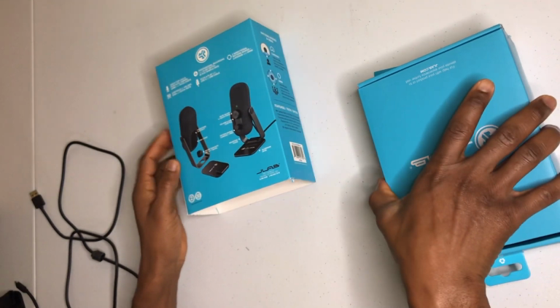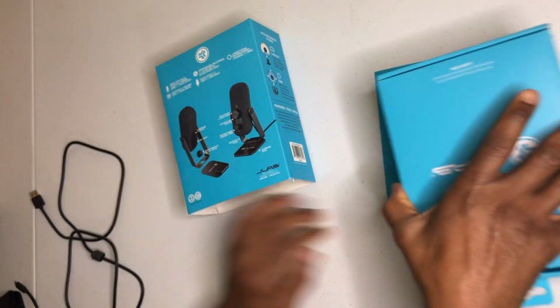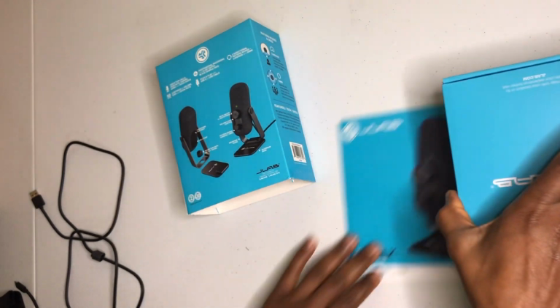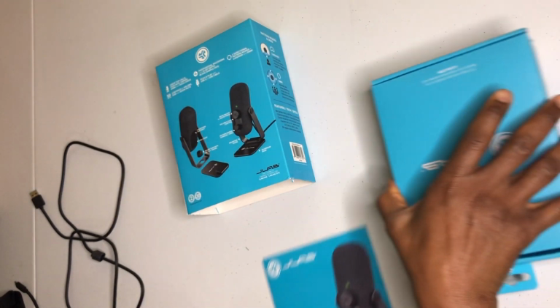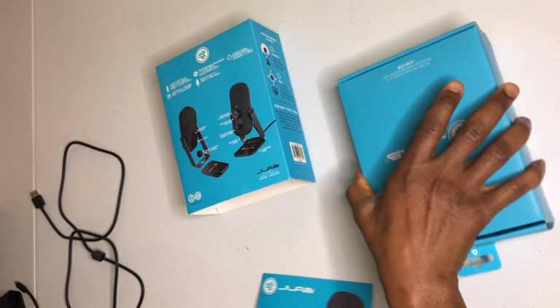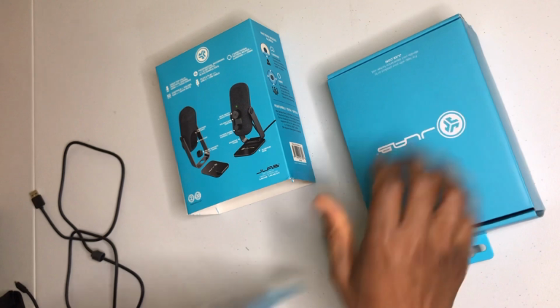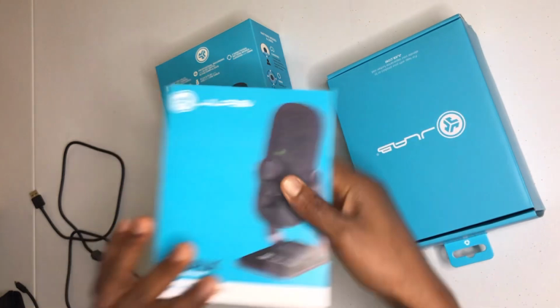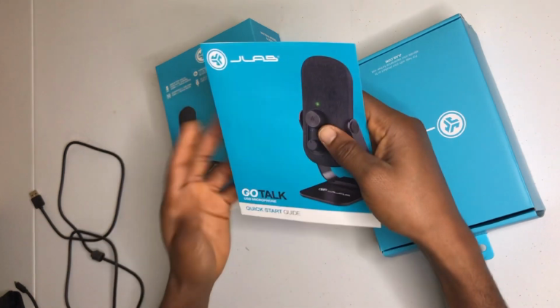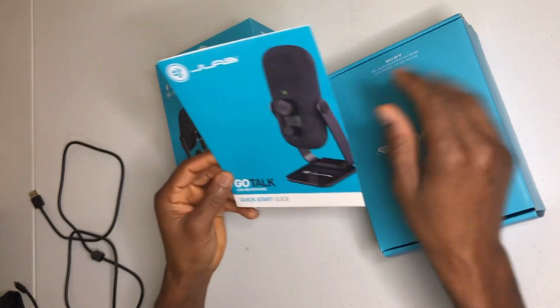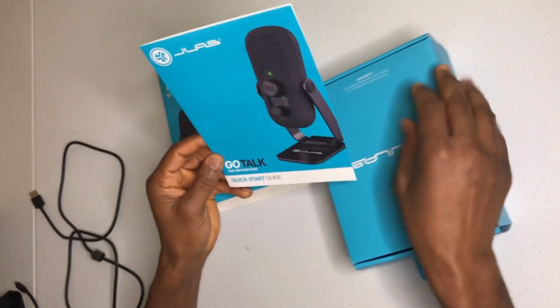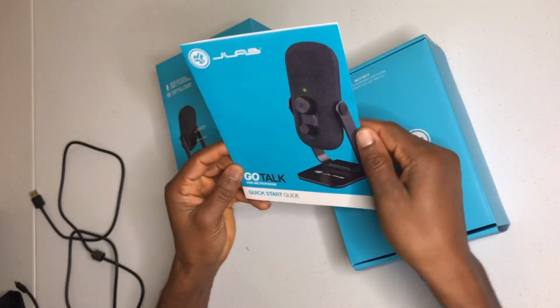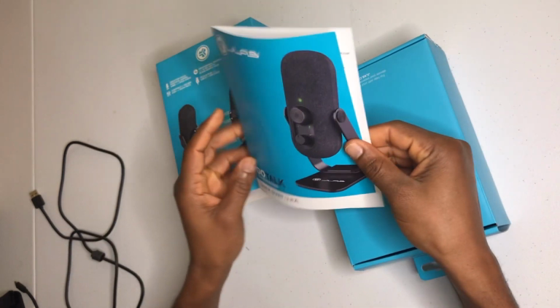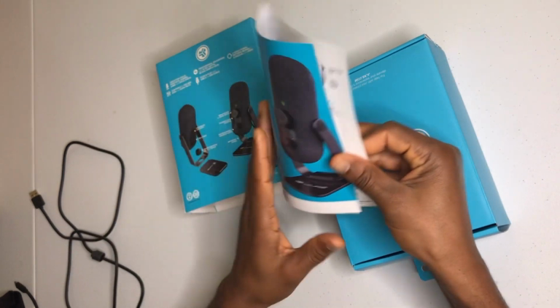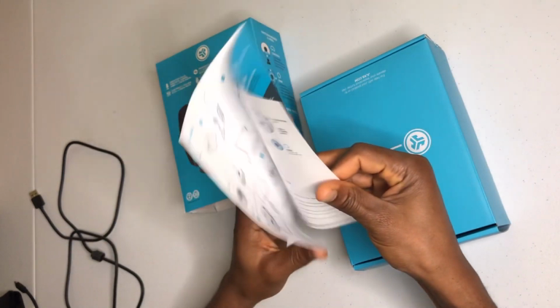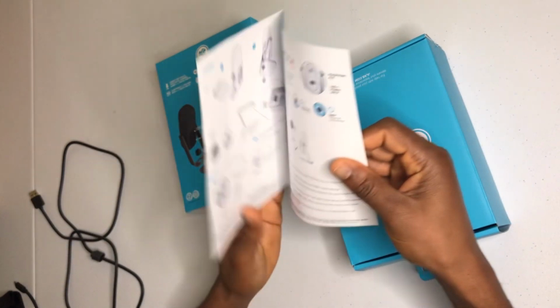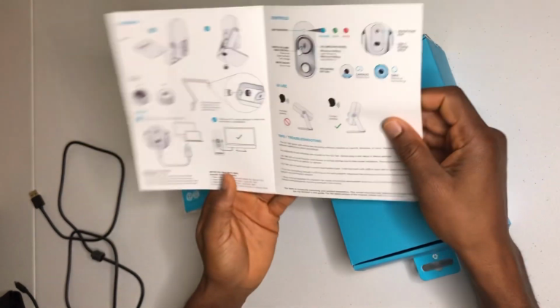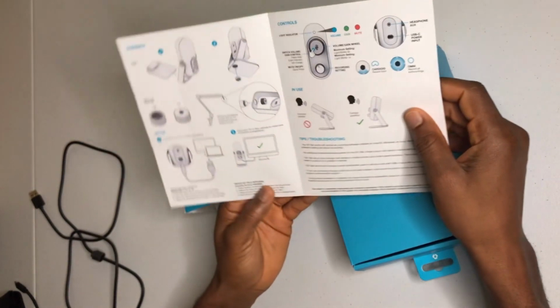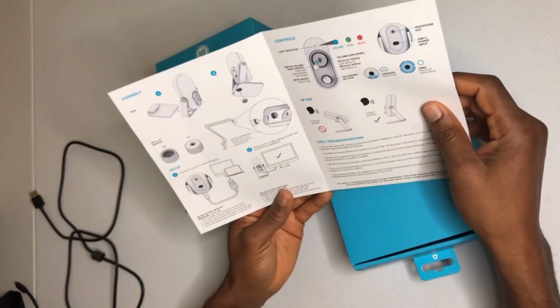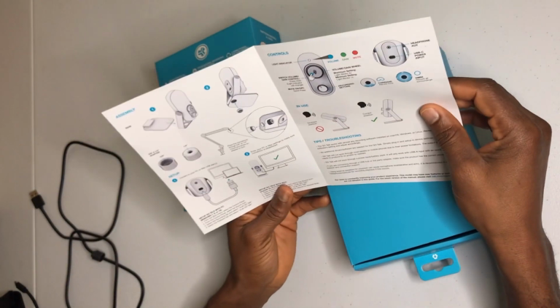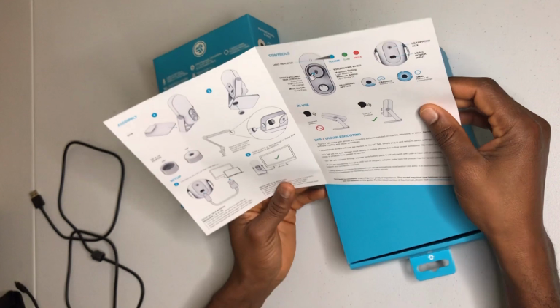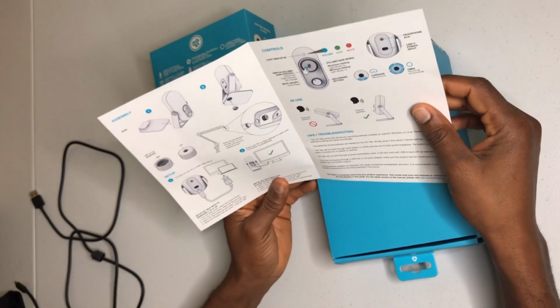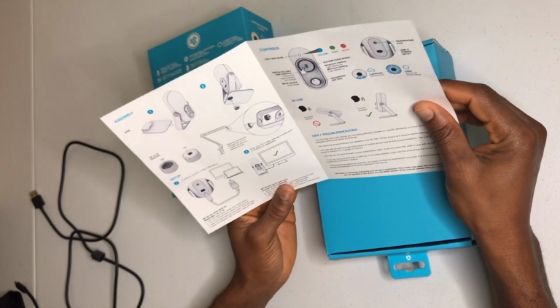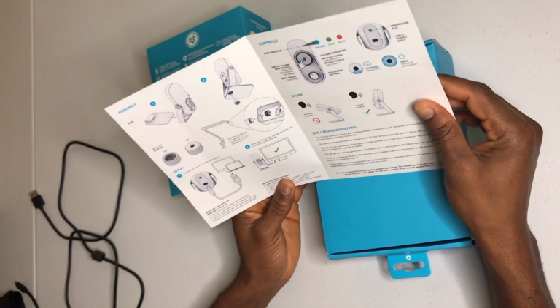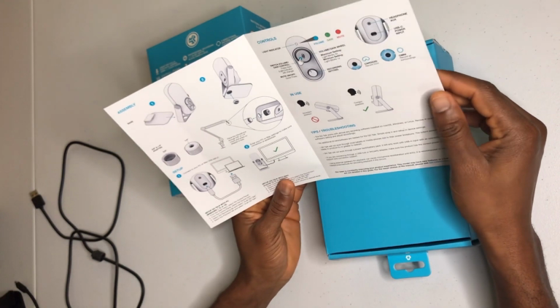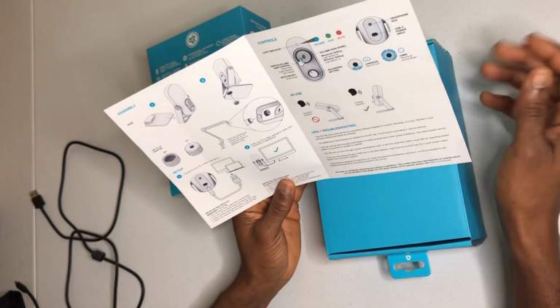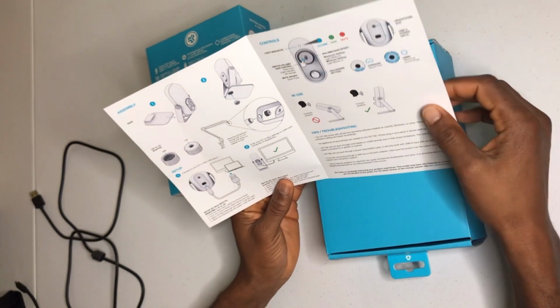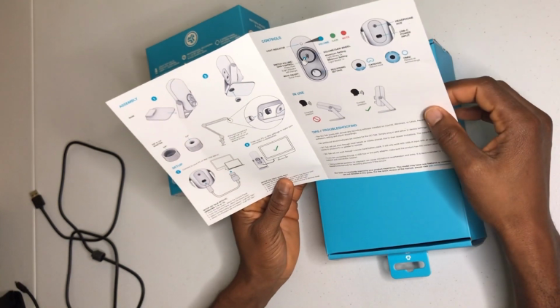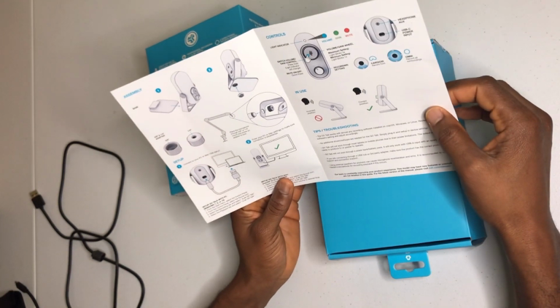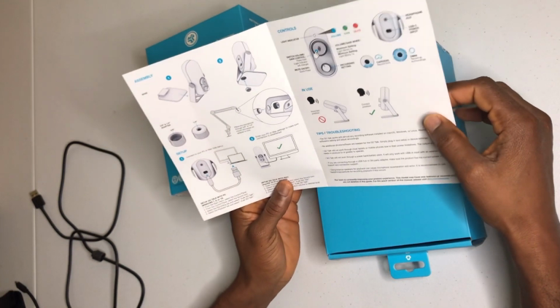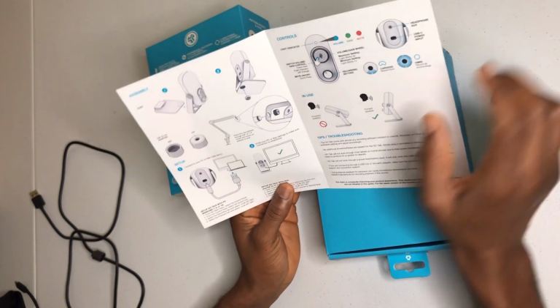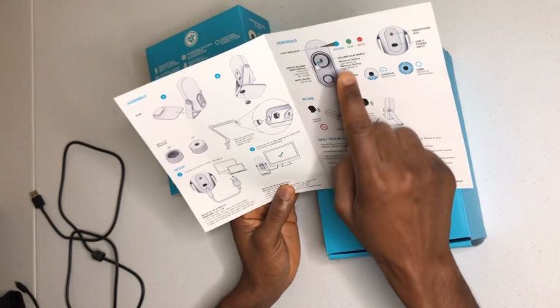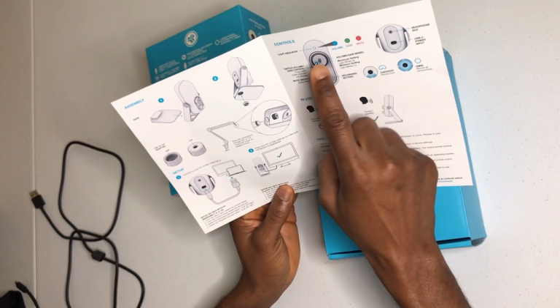It comes with this piece of paper which is a manual. In the manual you see all the directions and steps that you need to follow.